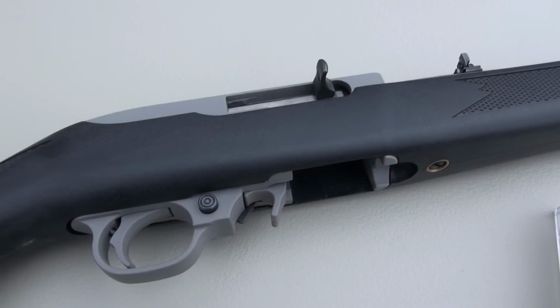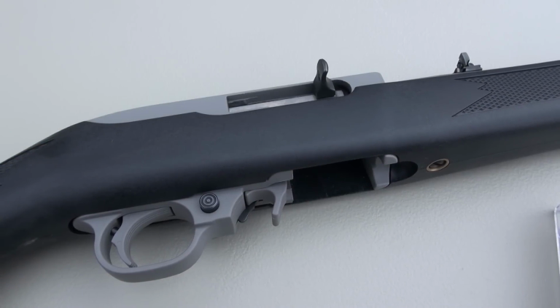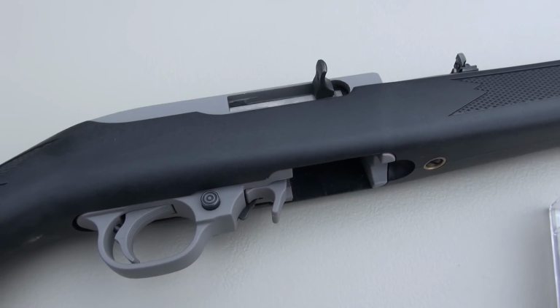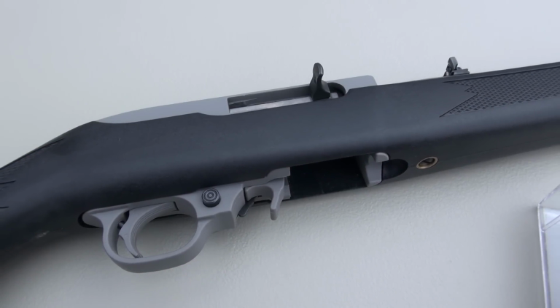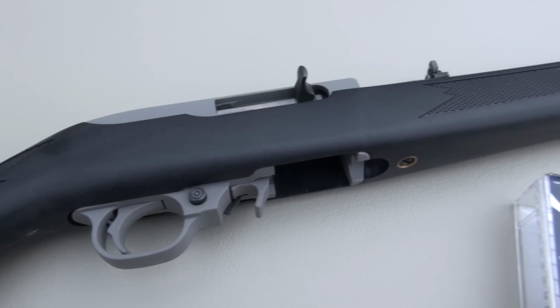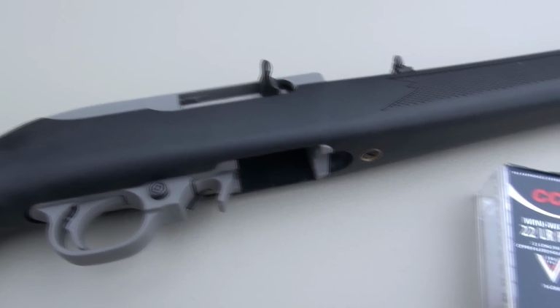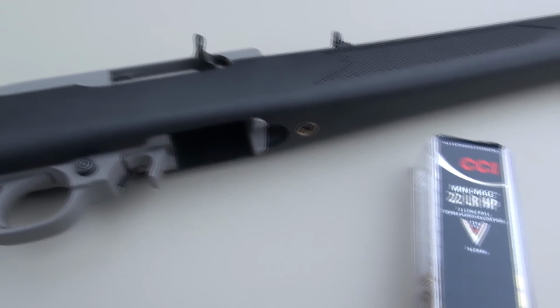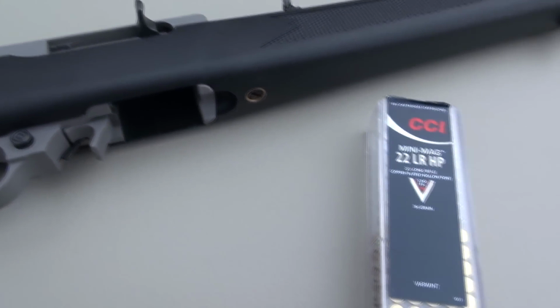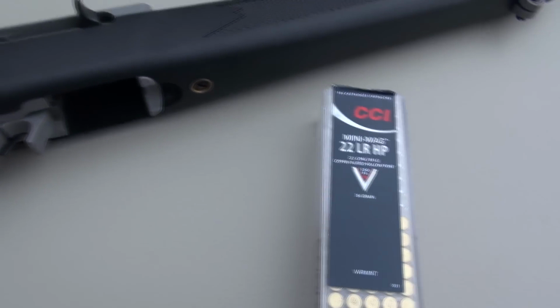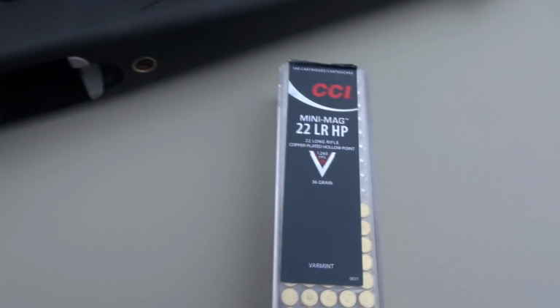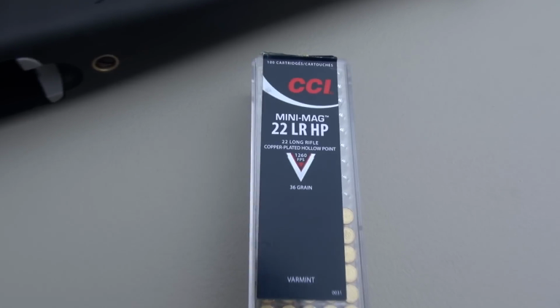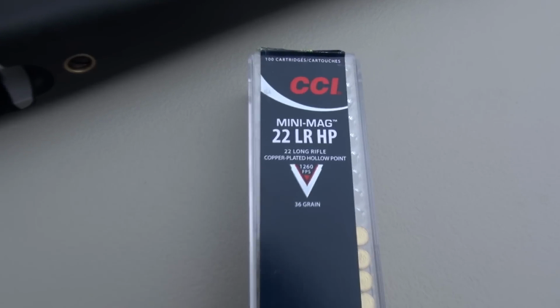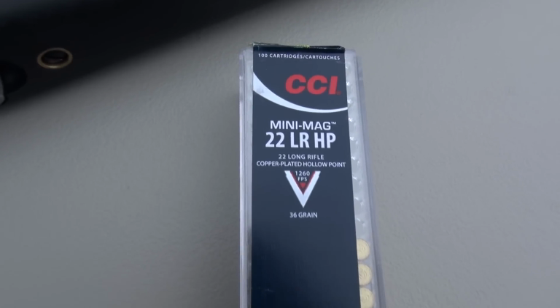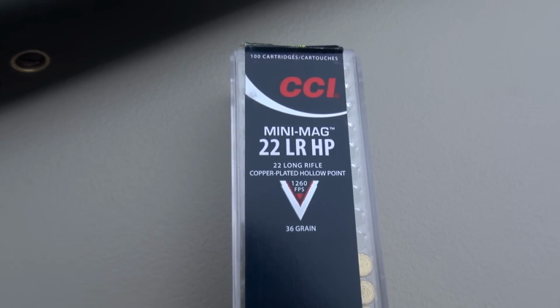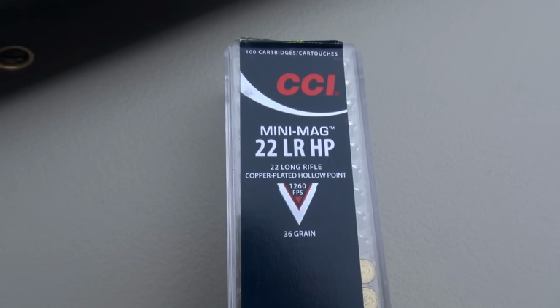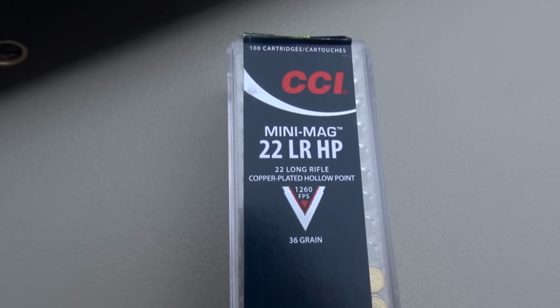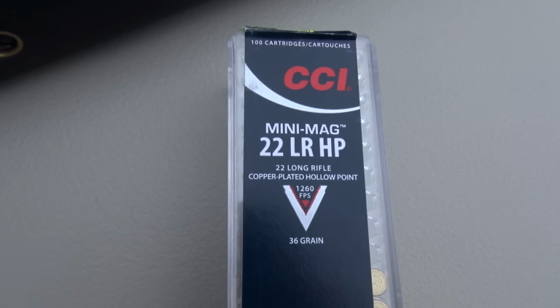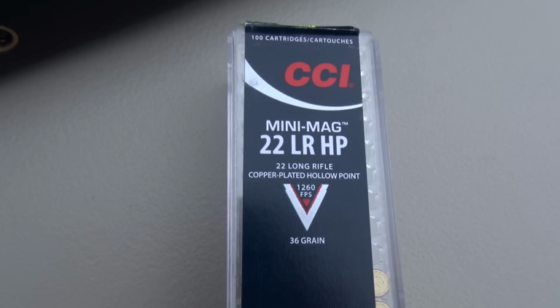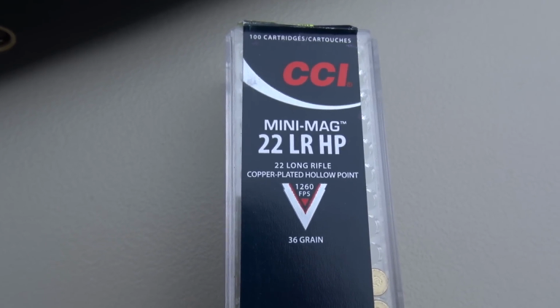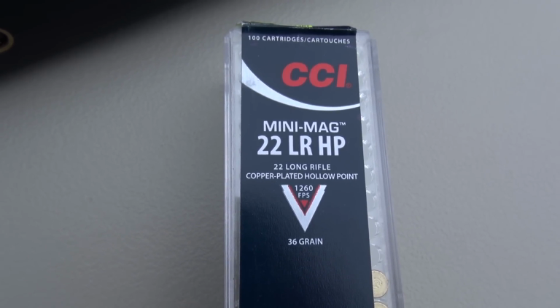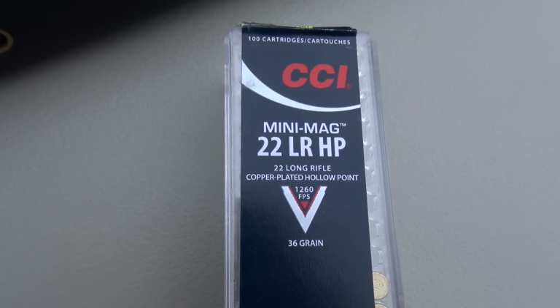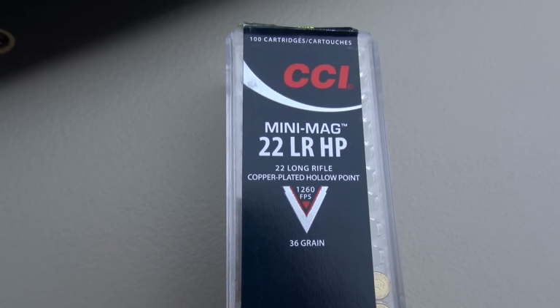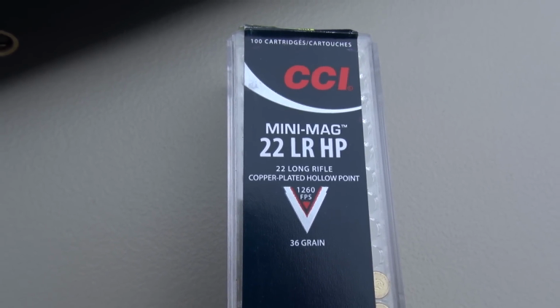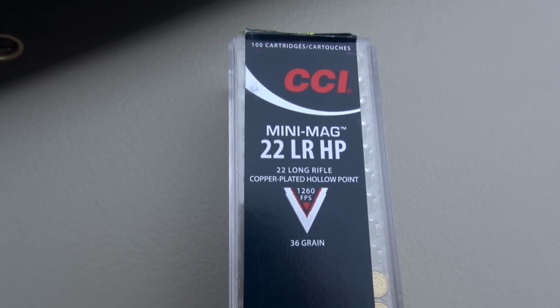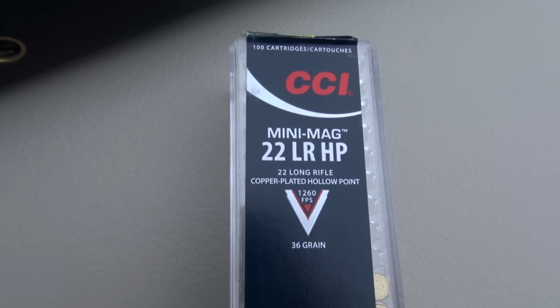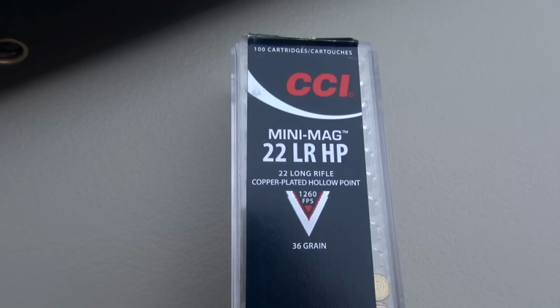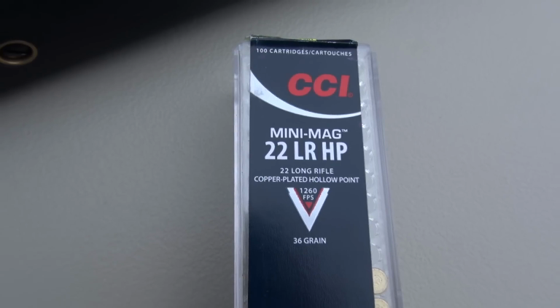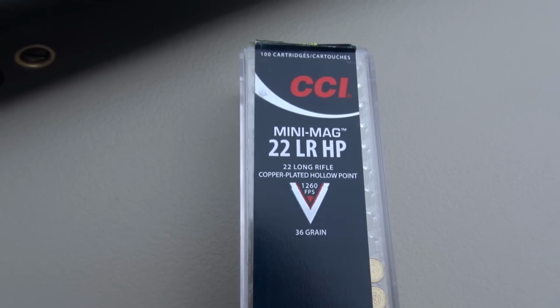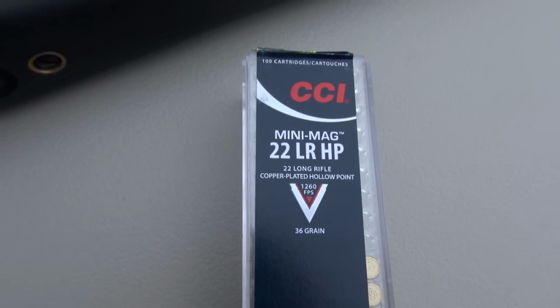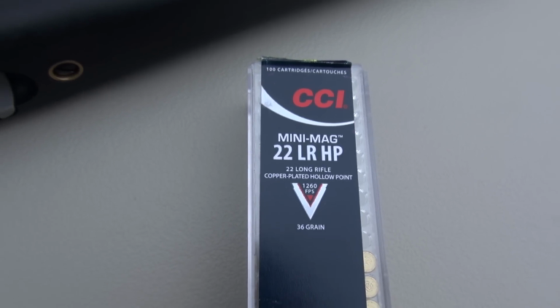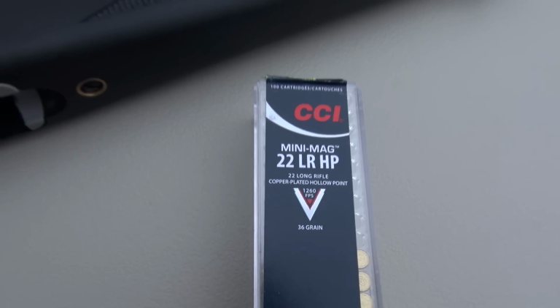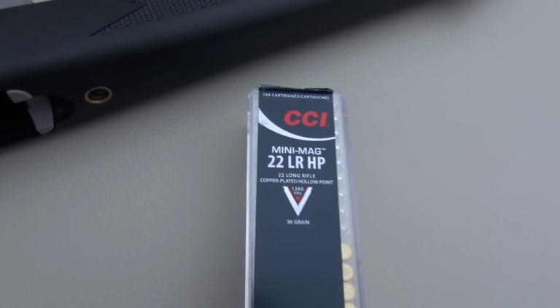Breaking out the Ruger 10-22 today, testing some ammo — the CCI Mini Mag, 22 Long Rifle hollow point. This is 36 grains, with an advertised muzzle velocity of 1,260 feet per second.